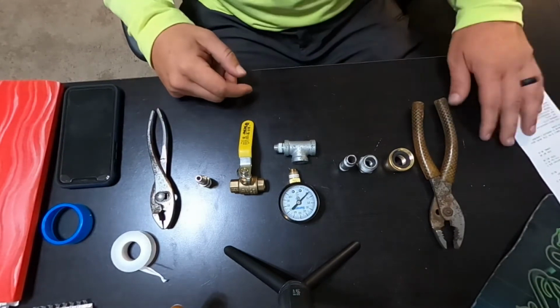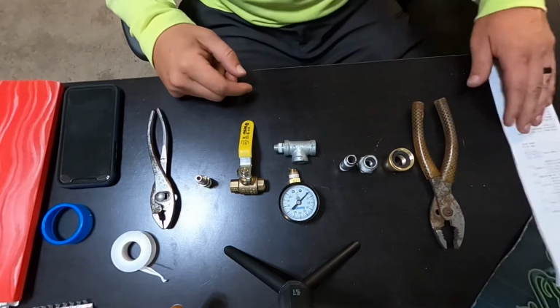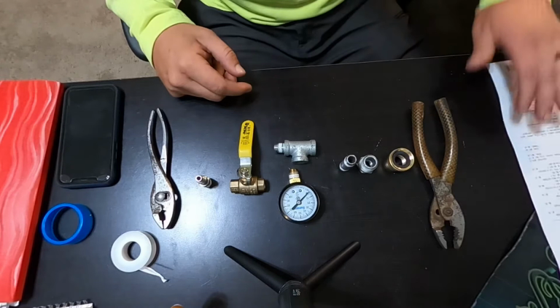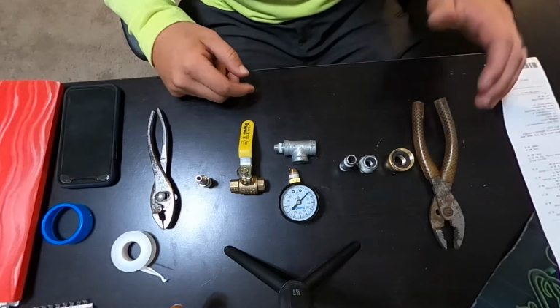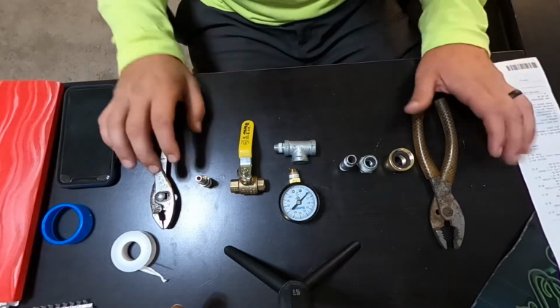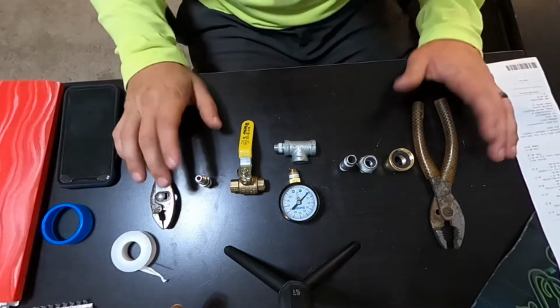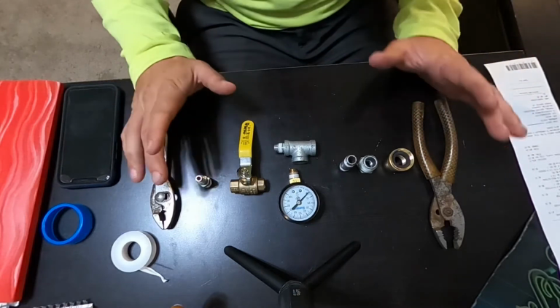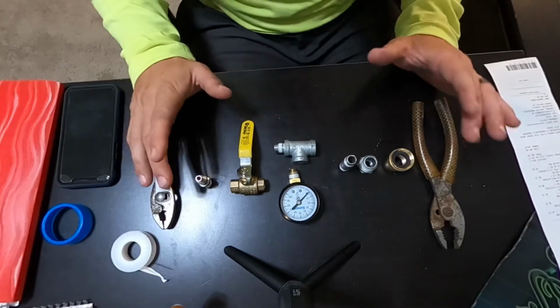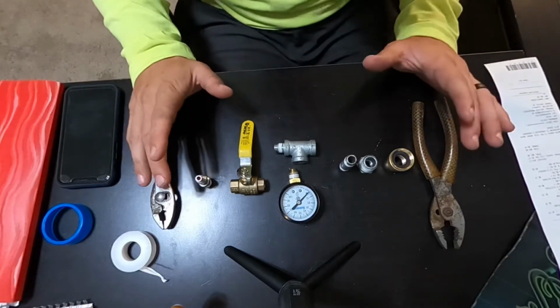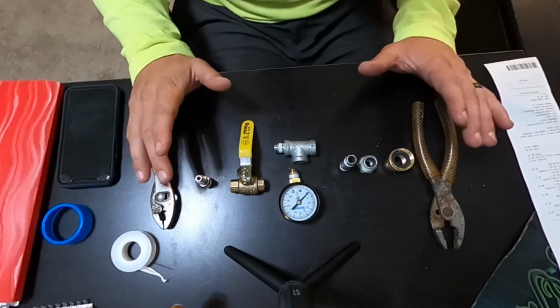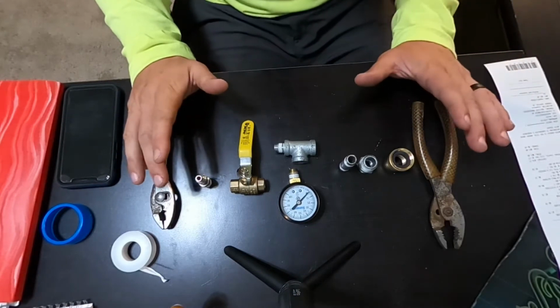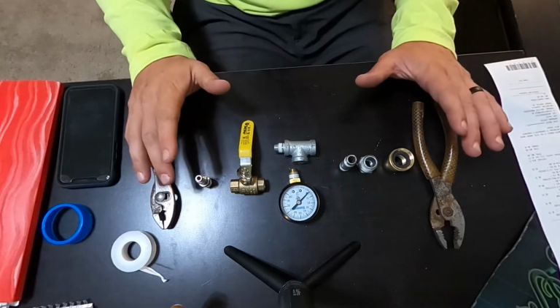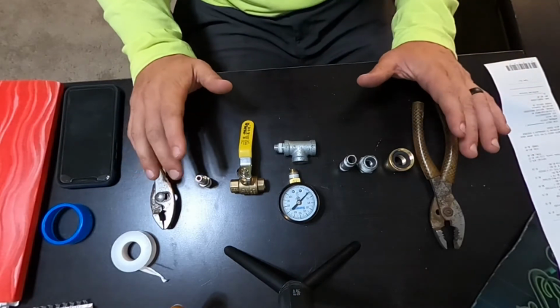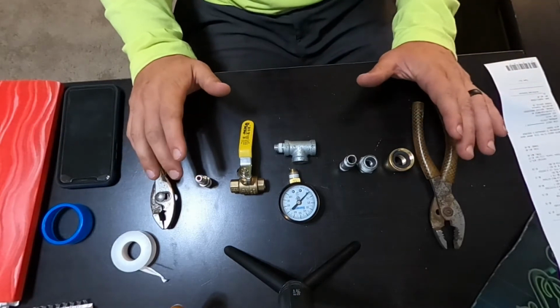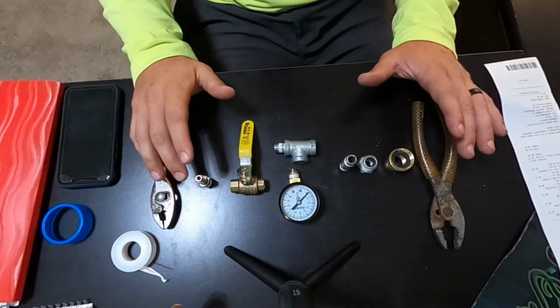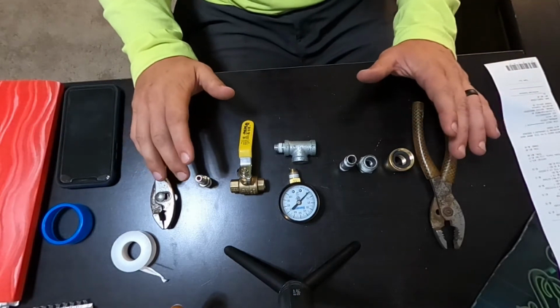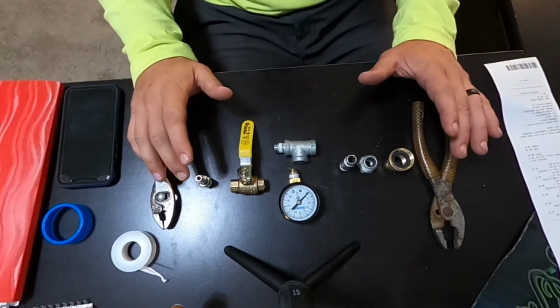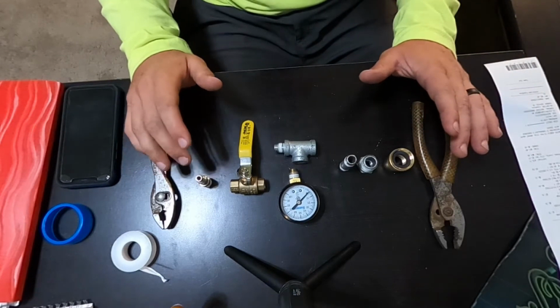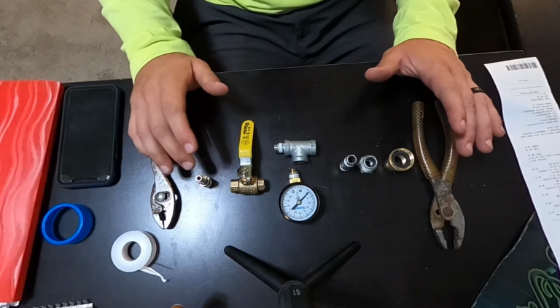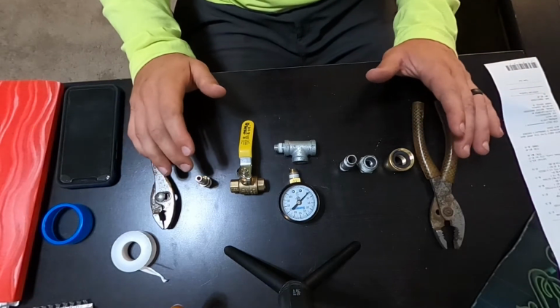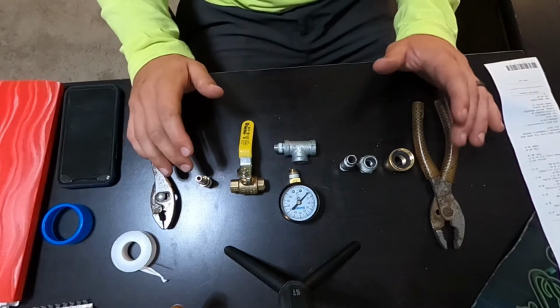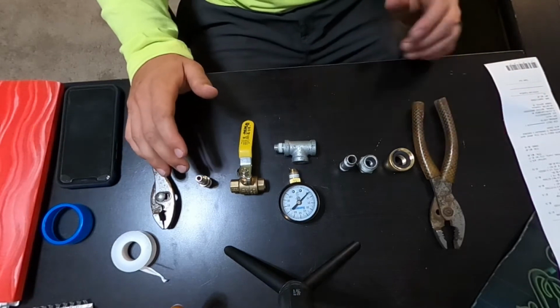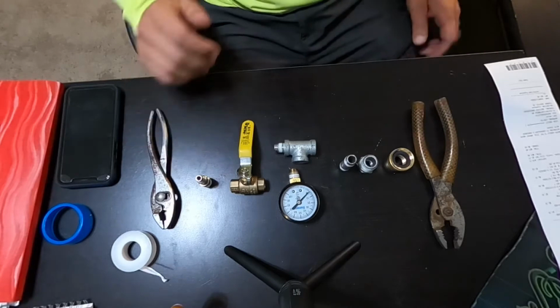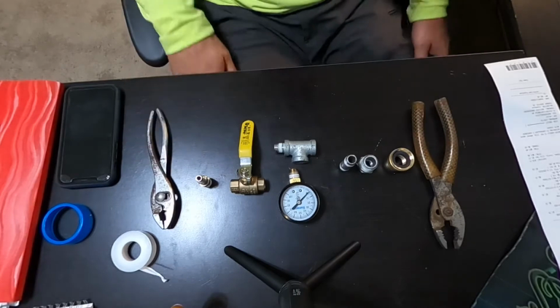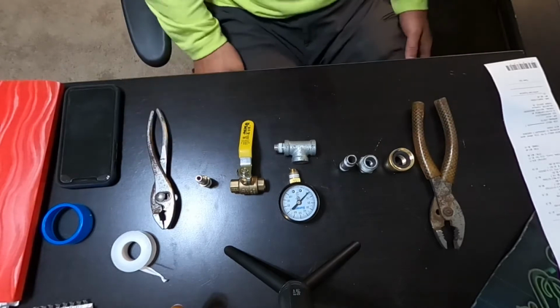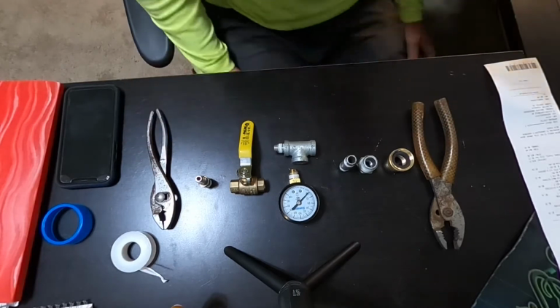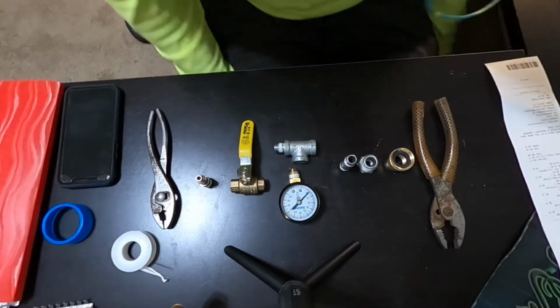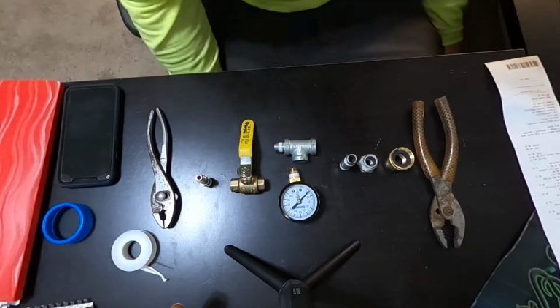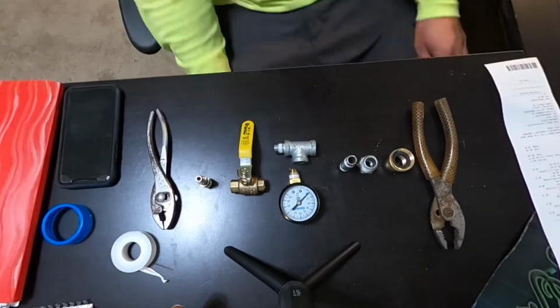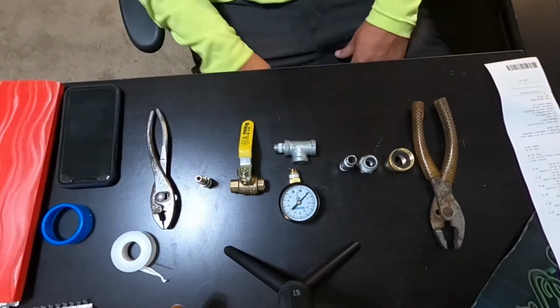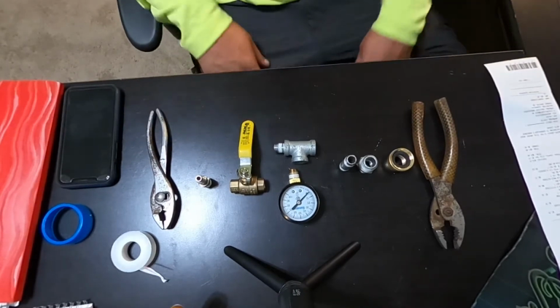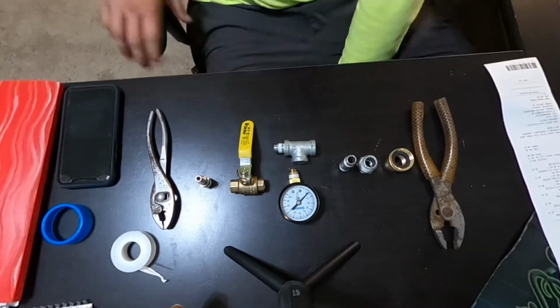I just went through and put this whole thing together and then I didn't have the camera on, so let's try this again.